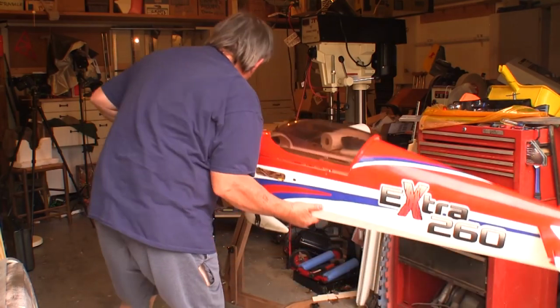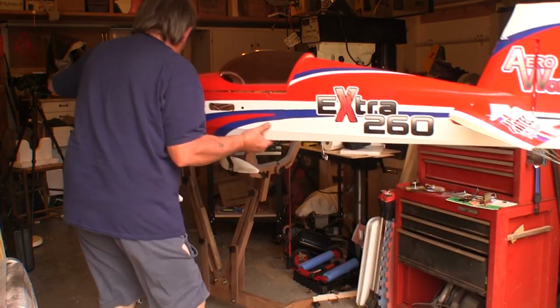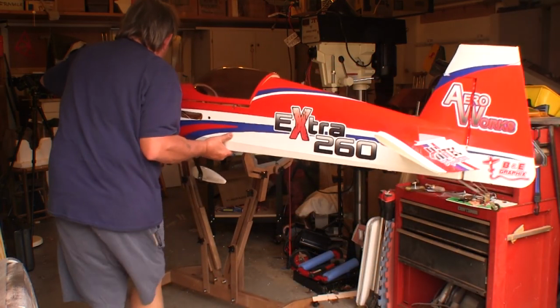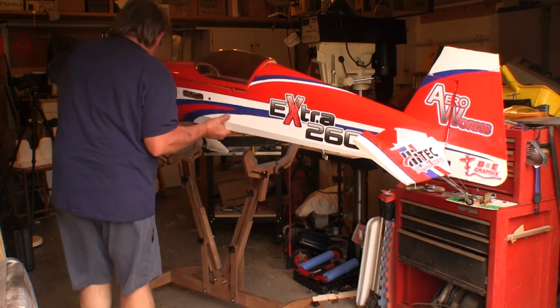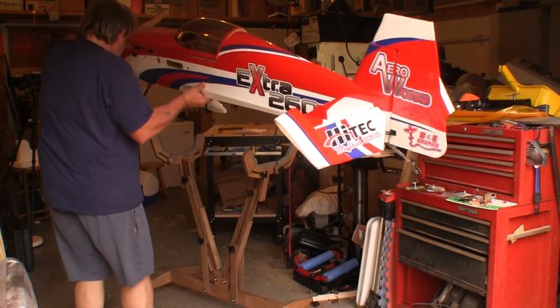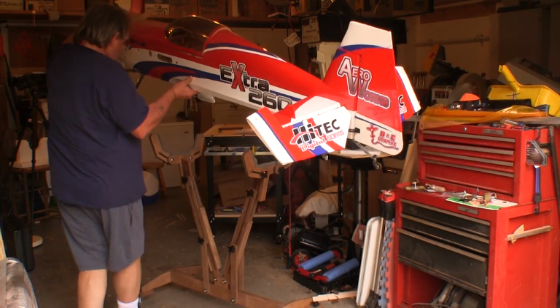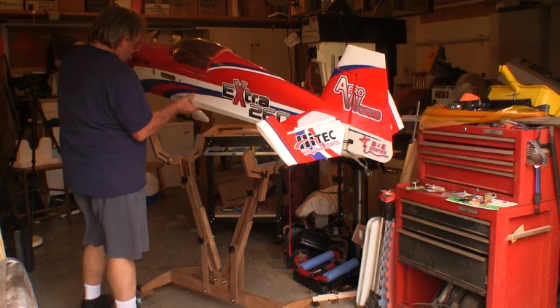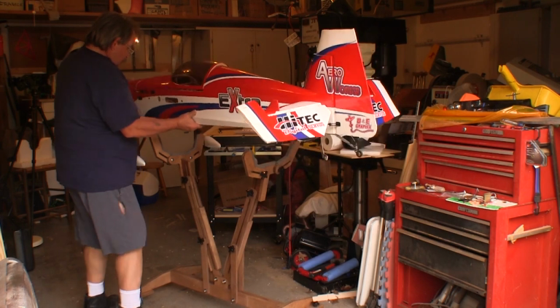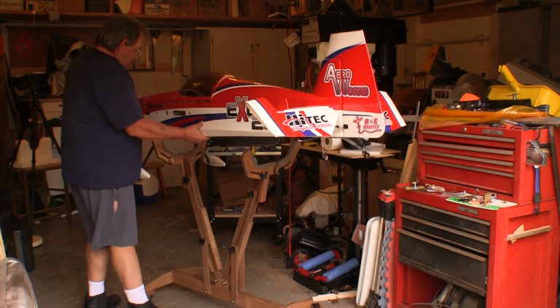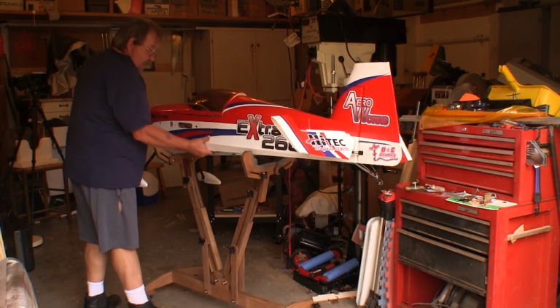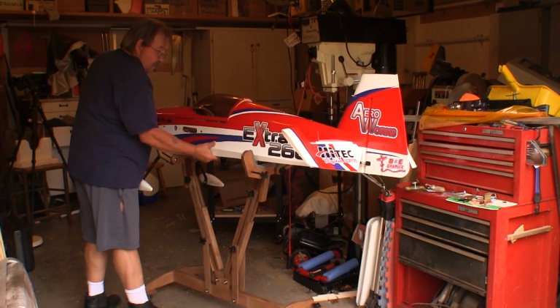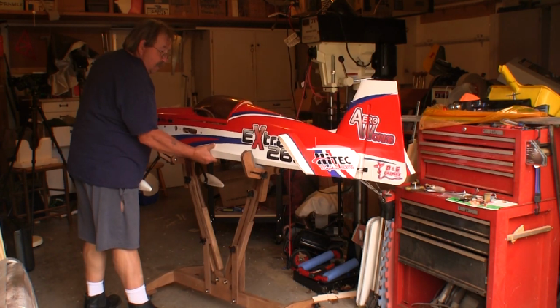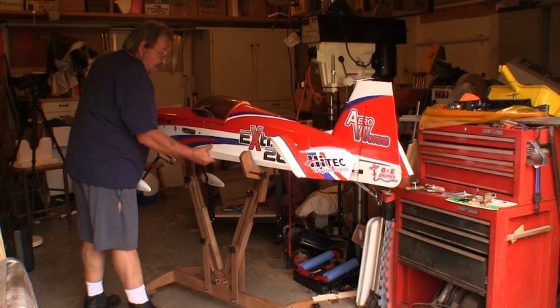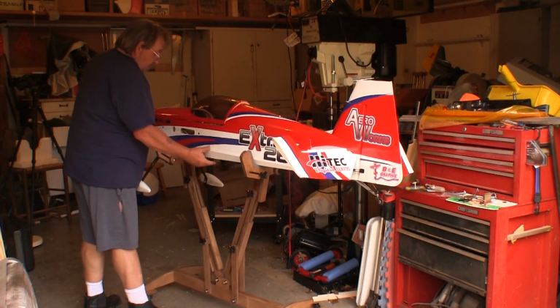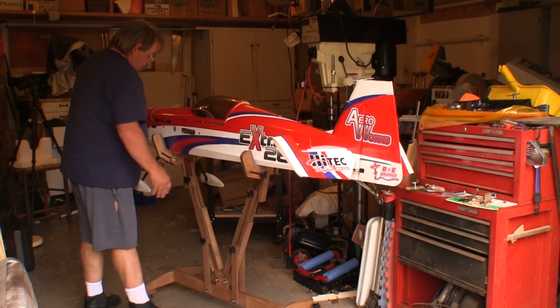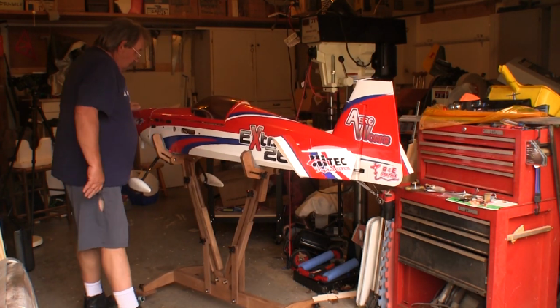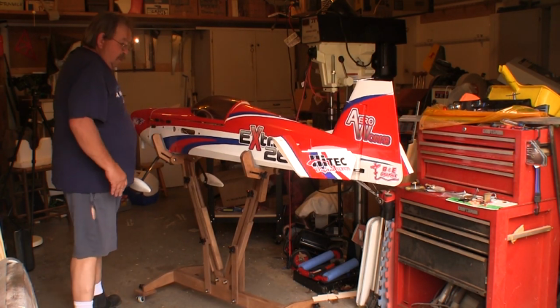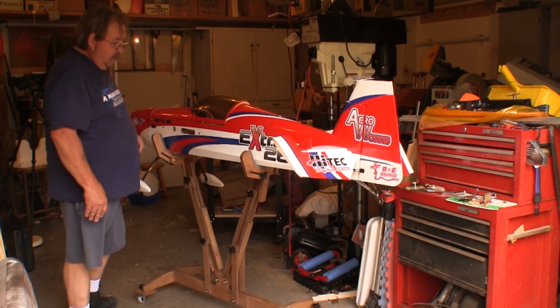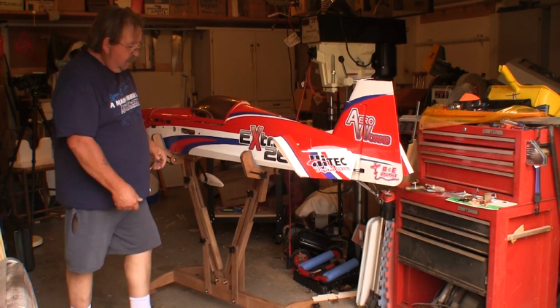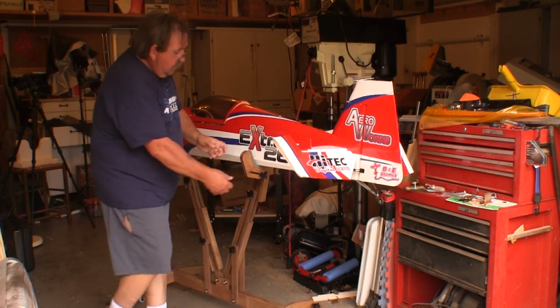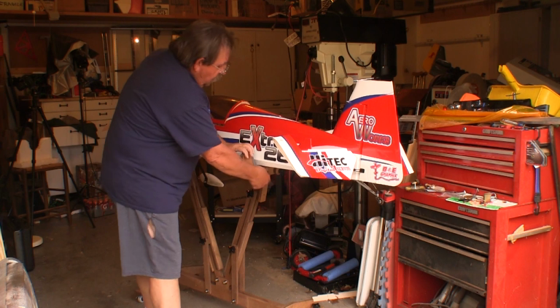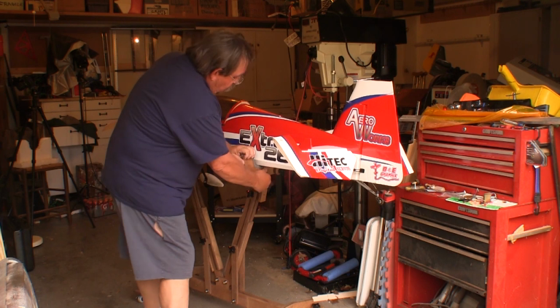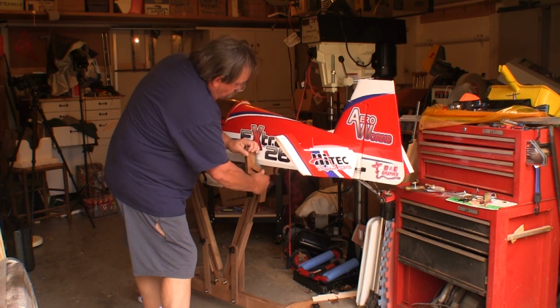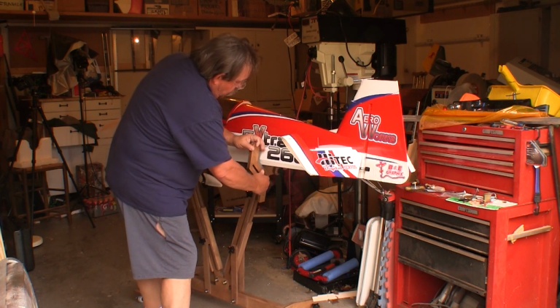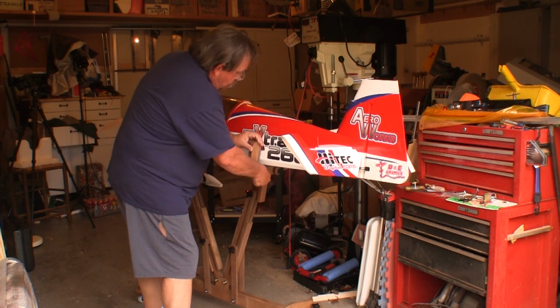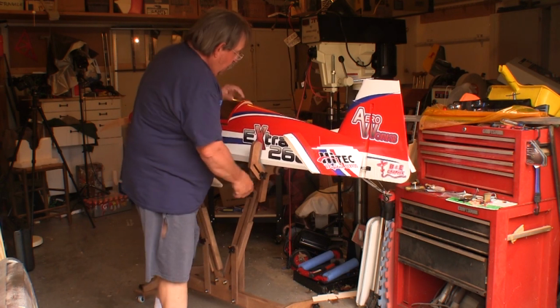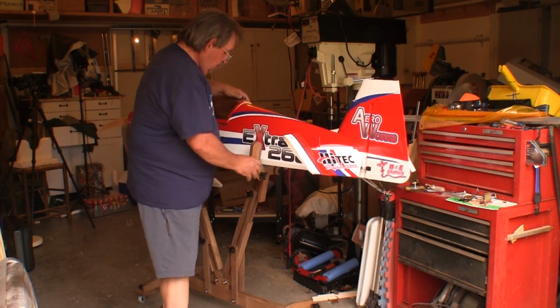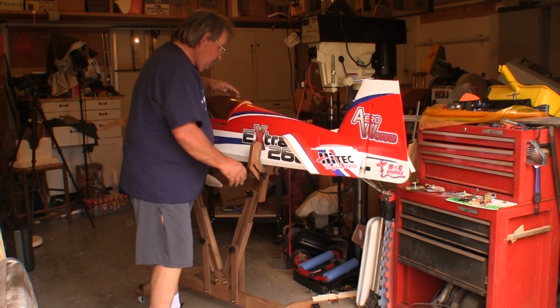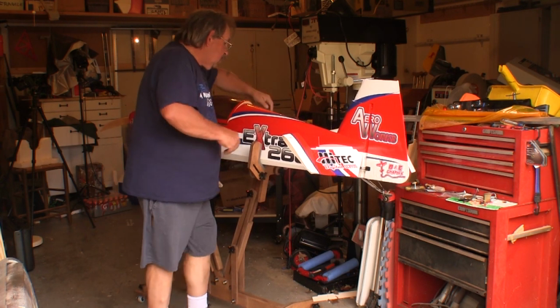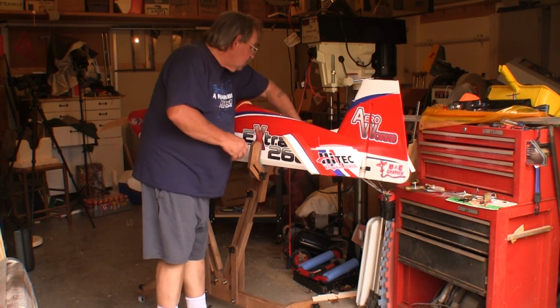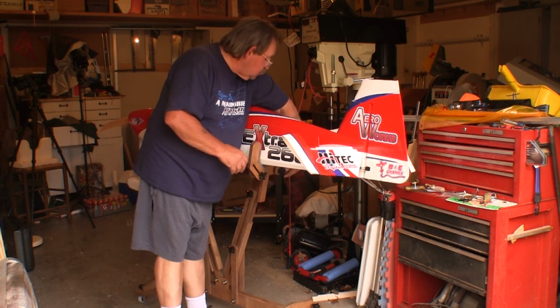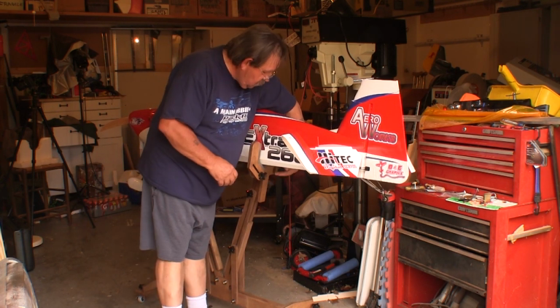Putting a plane on a Deluxe Airplane Stand is pretty easy, as you'd expect. This is a fuselage for my 91-inch Extra. I didn't even have to stretch anything out for this to be stable in the stand.